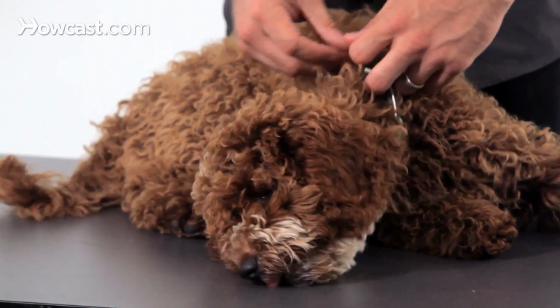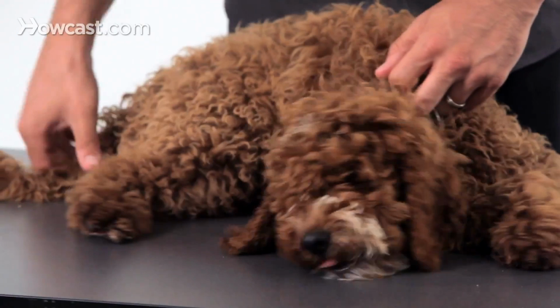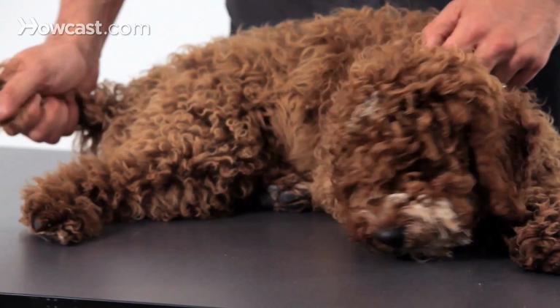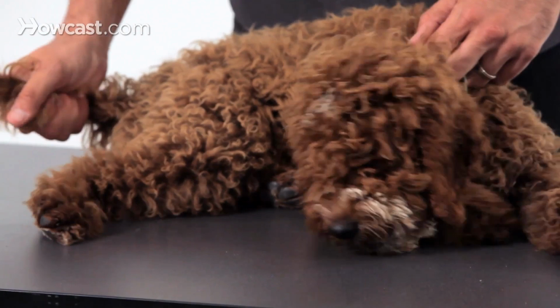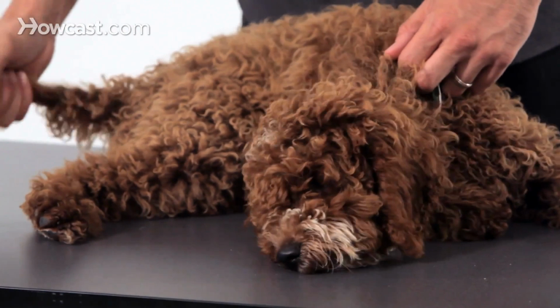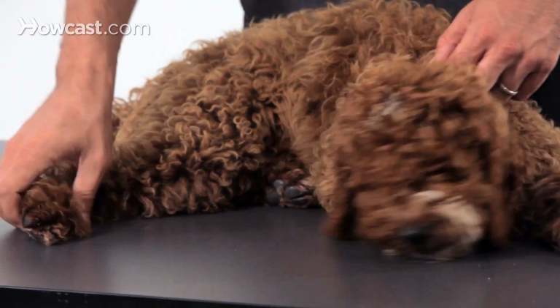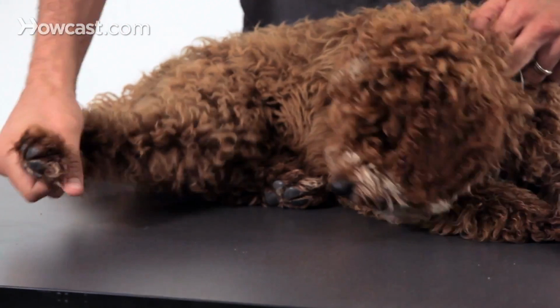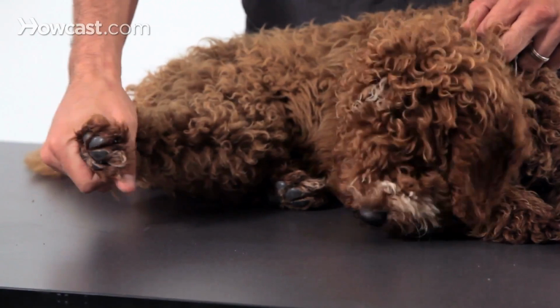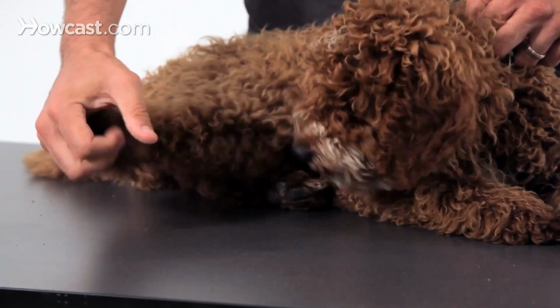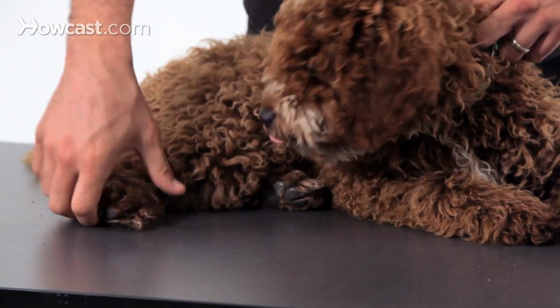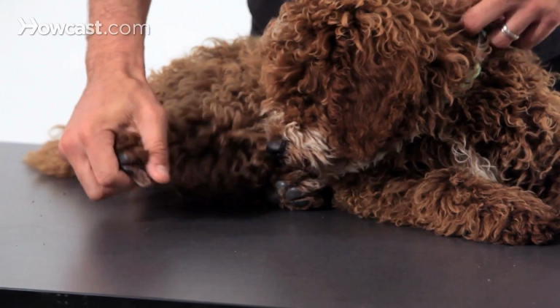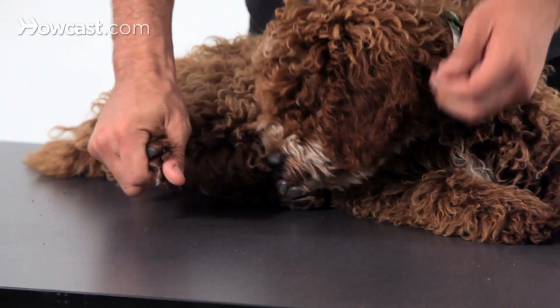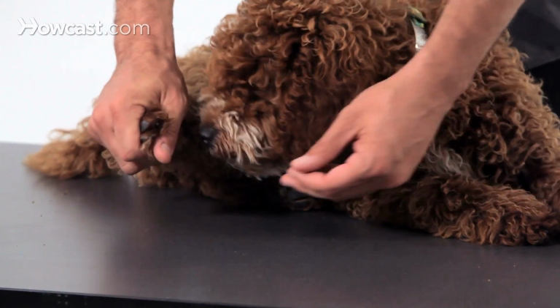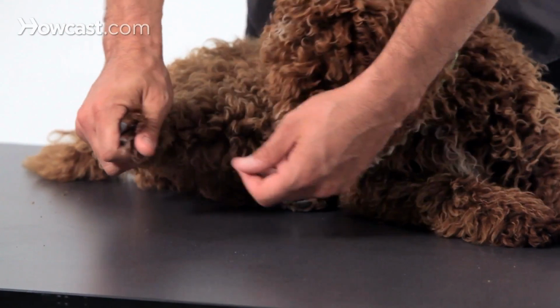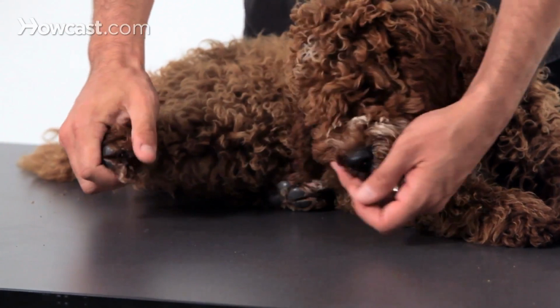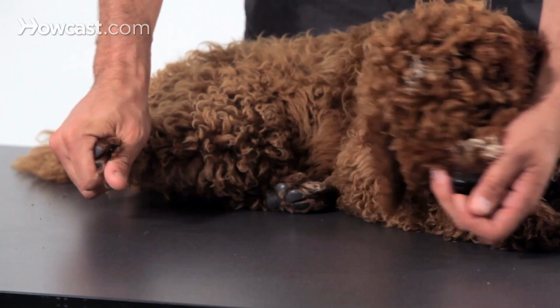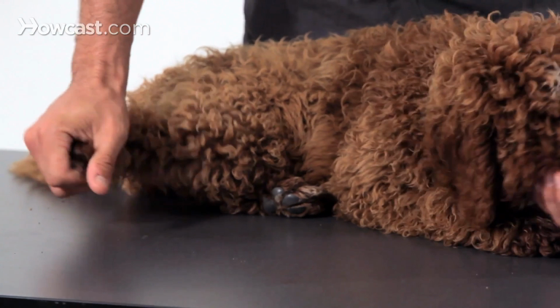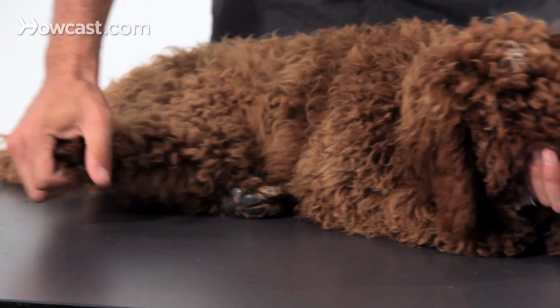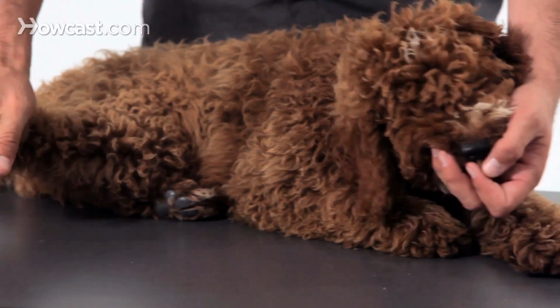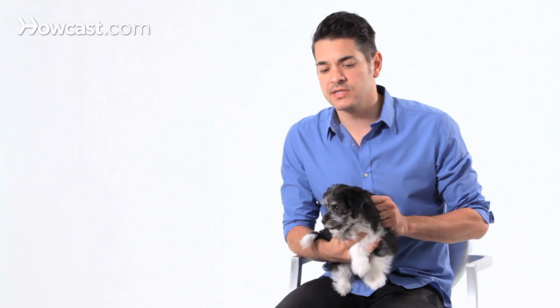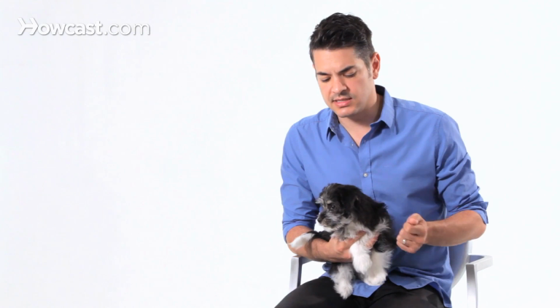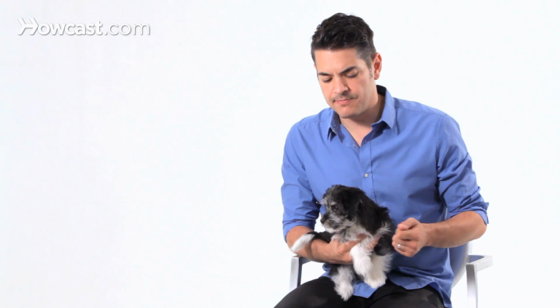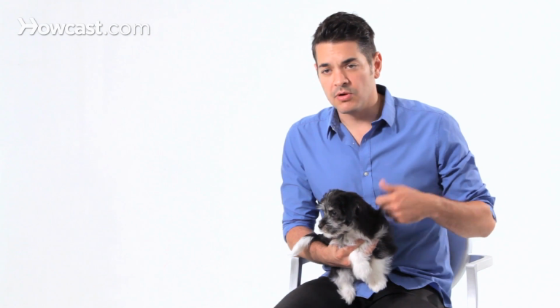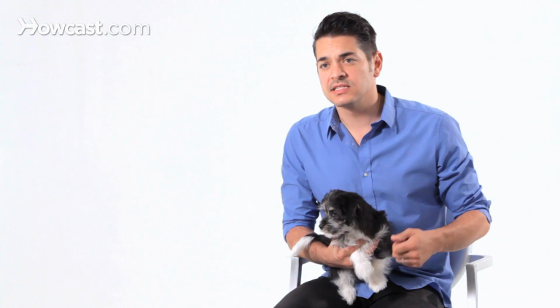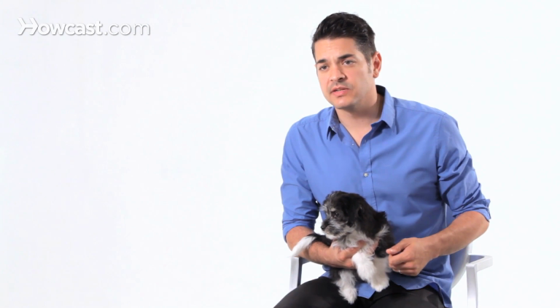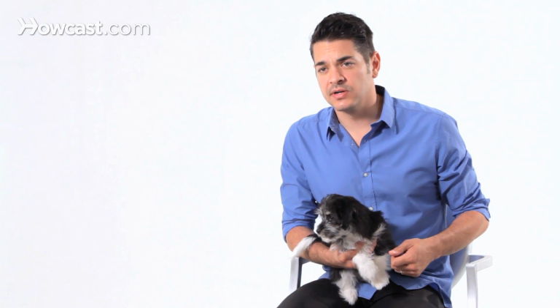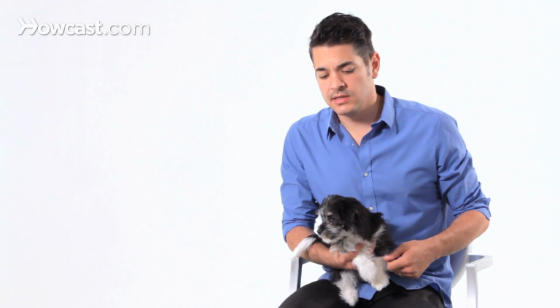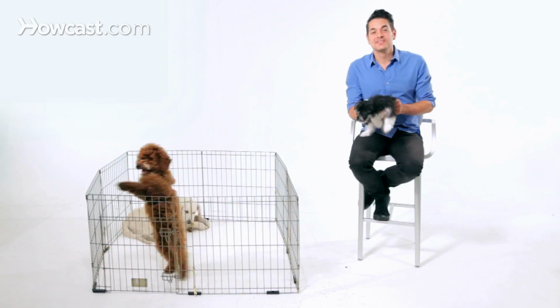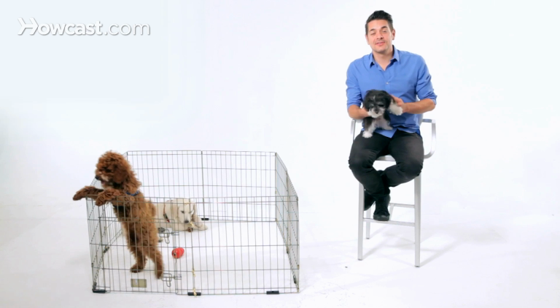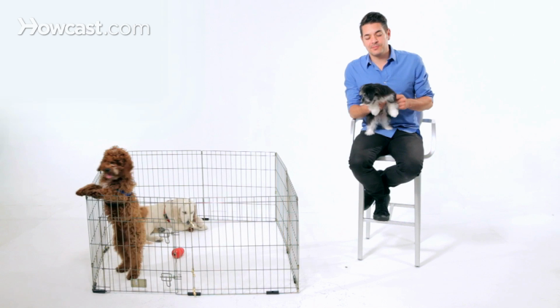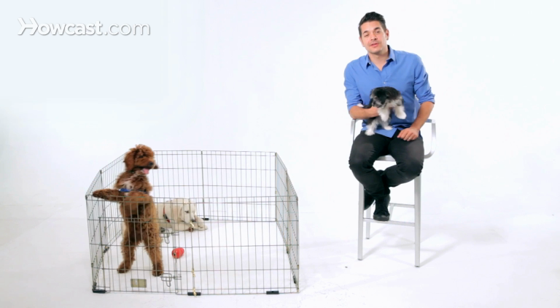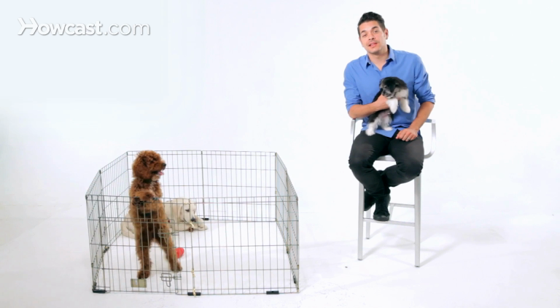Starting off, we just want to make sure that we're doing a lot of heavy handling of the fur and the feet, little mock vet visits, little mock grooming visits, things like that with positive experience. So that's how you teach your puppy how to accept handling.